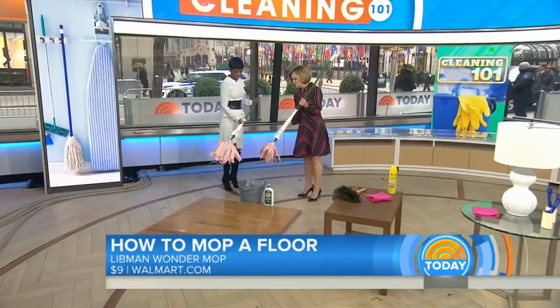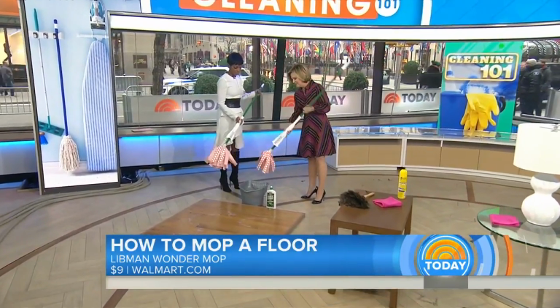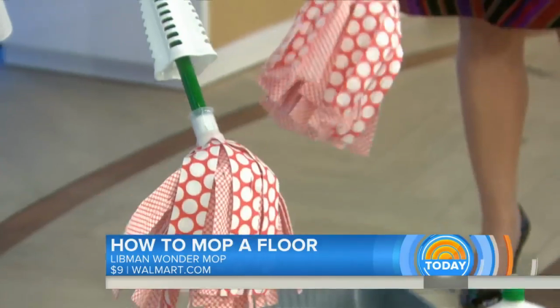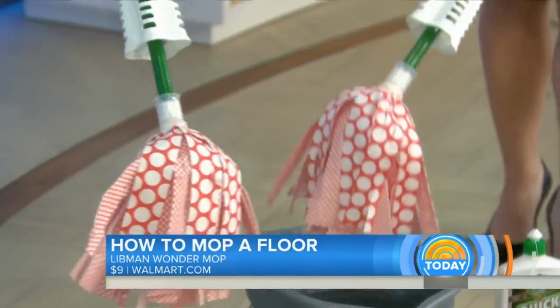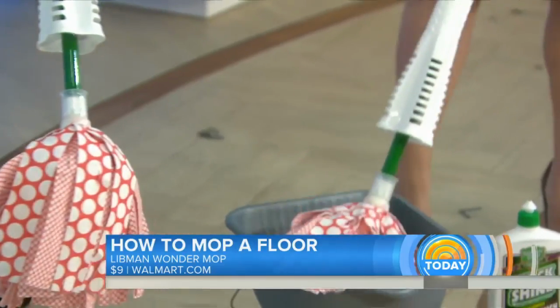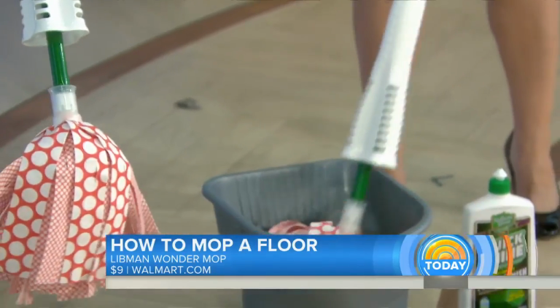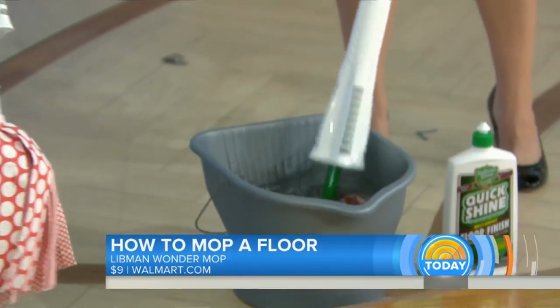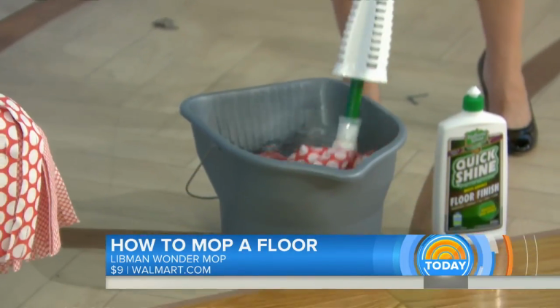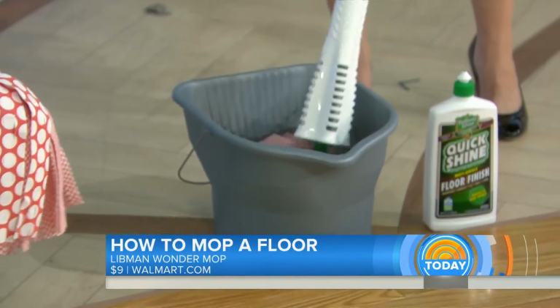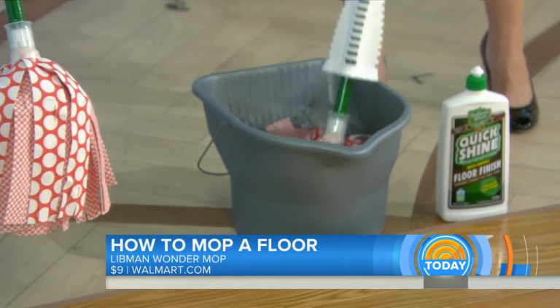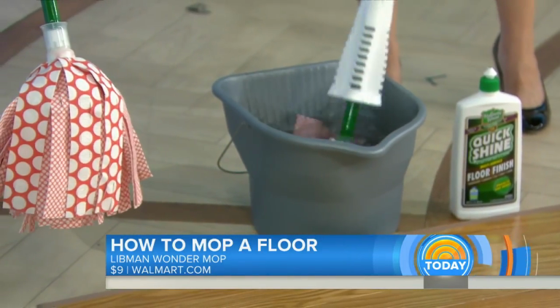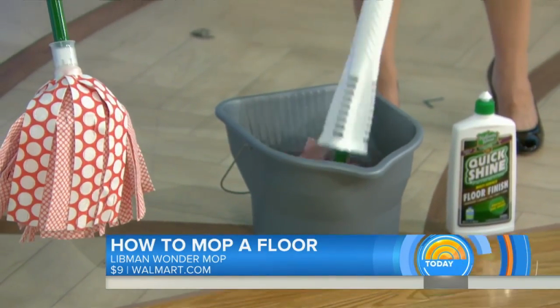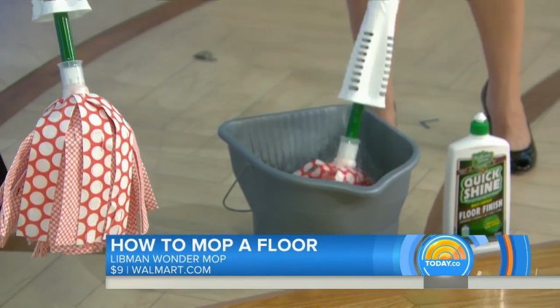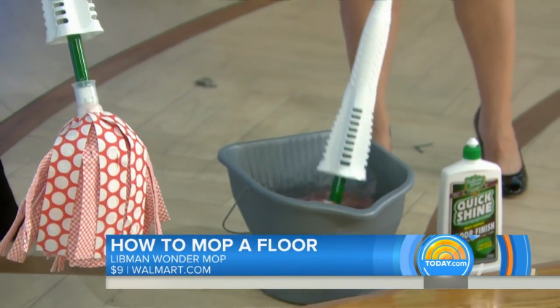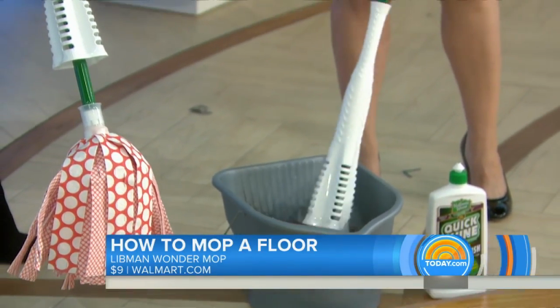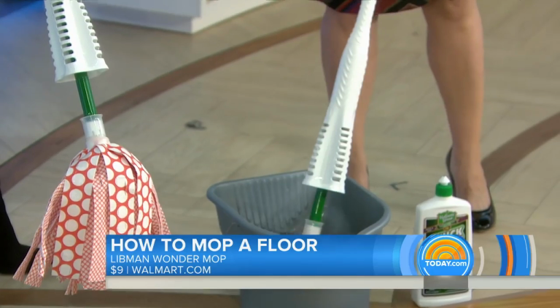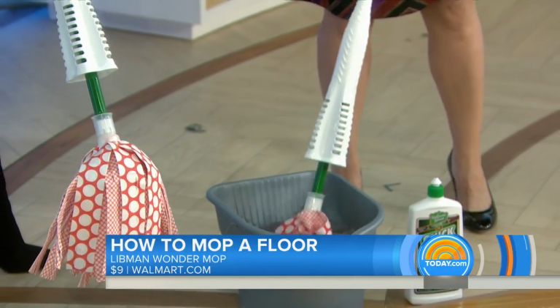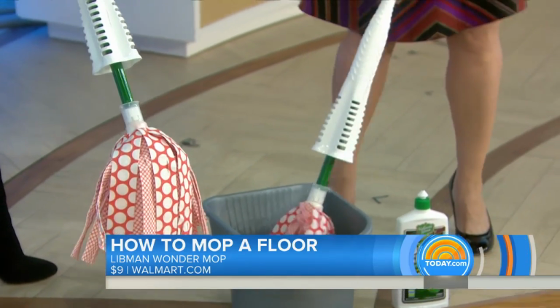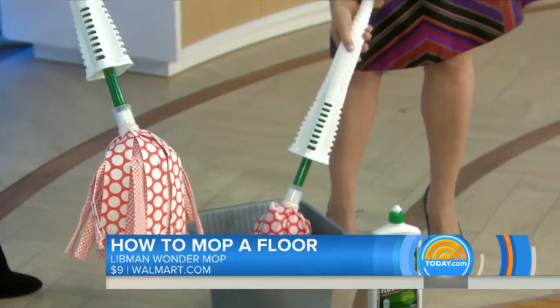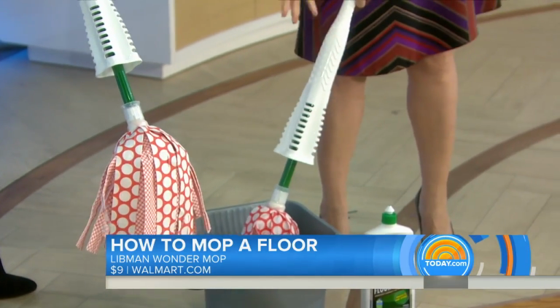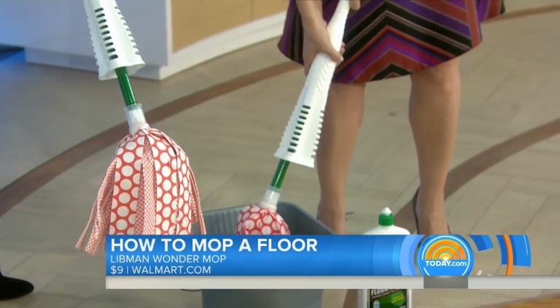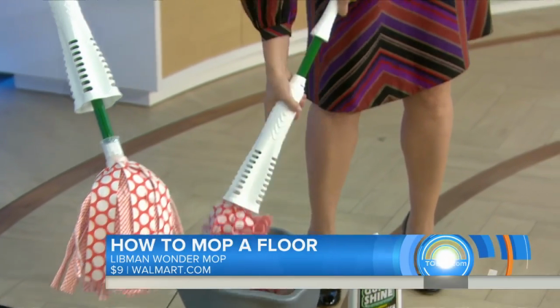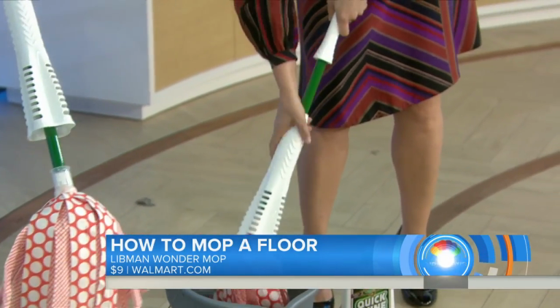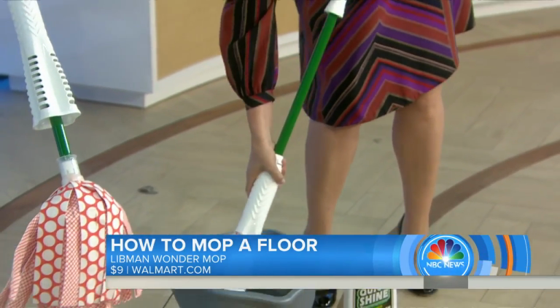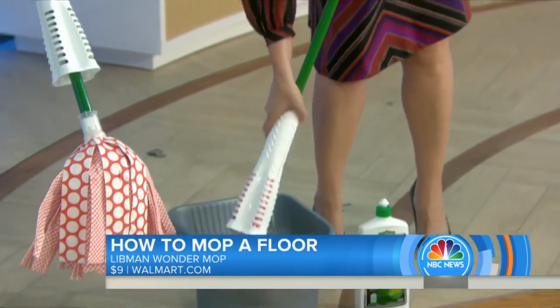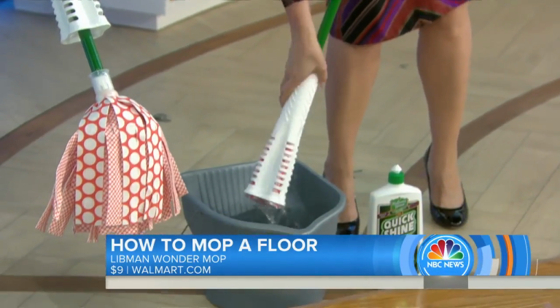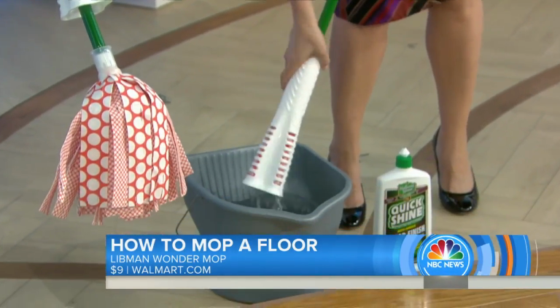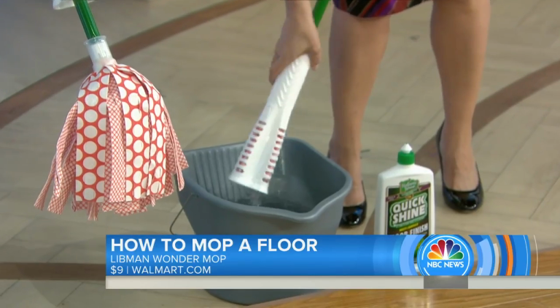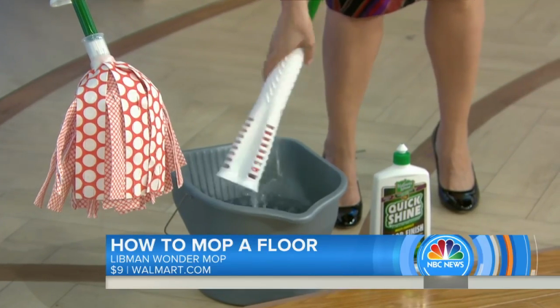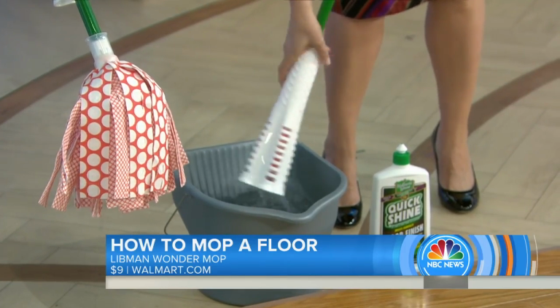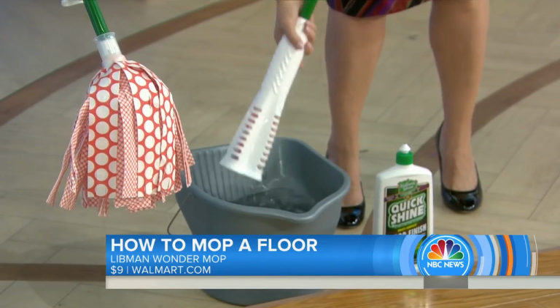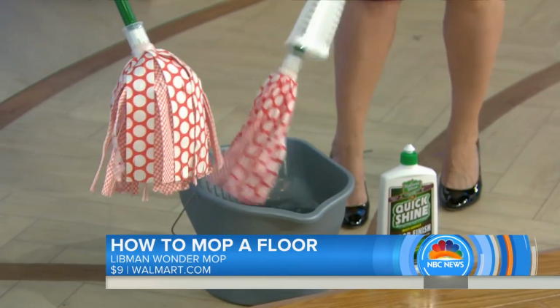It has a twist mechanism. We're going to dunk it in. This is our favorite because it's microfiber, so it really gets in there. It also has this twist — you push it and then twist it like three or four times to get the water out.